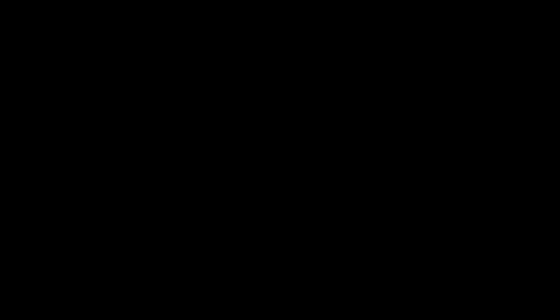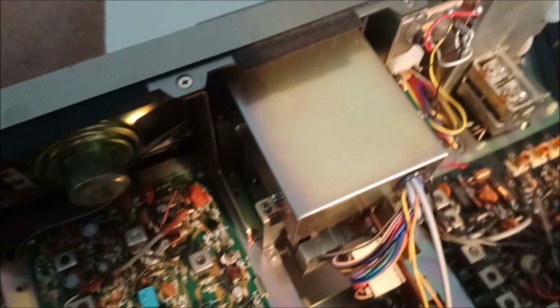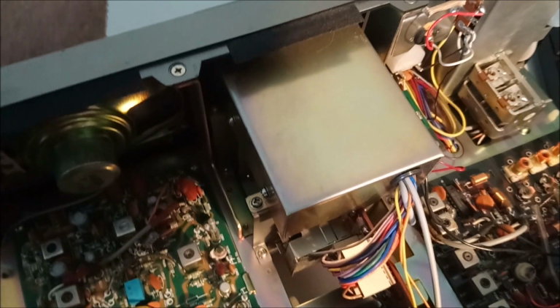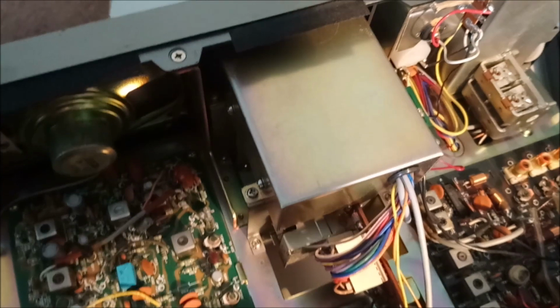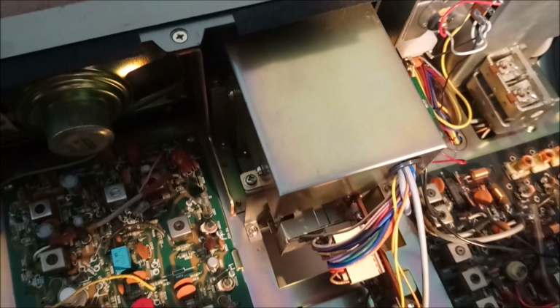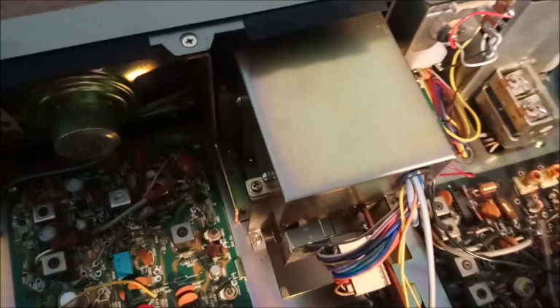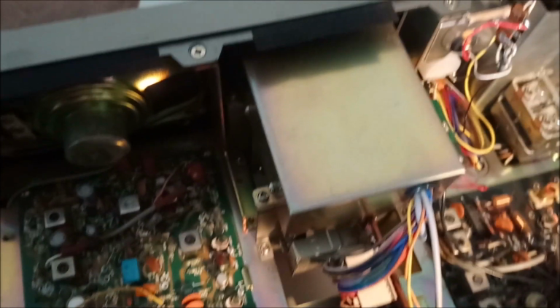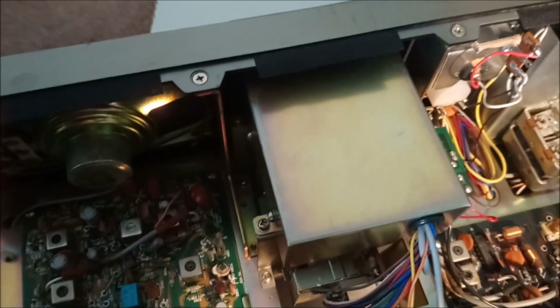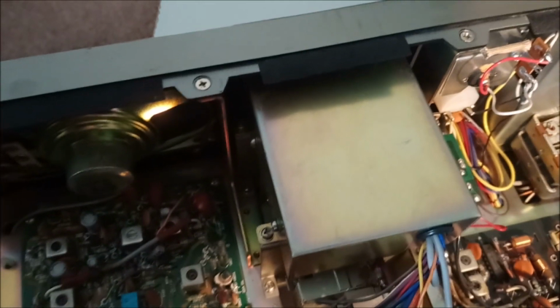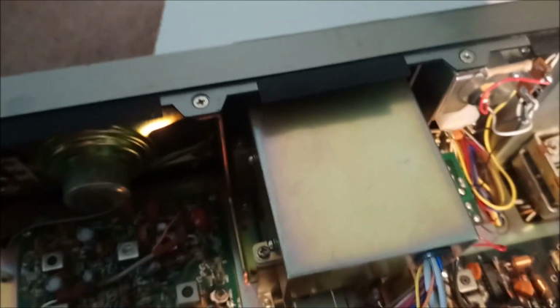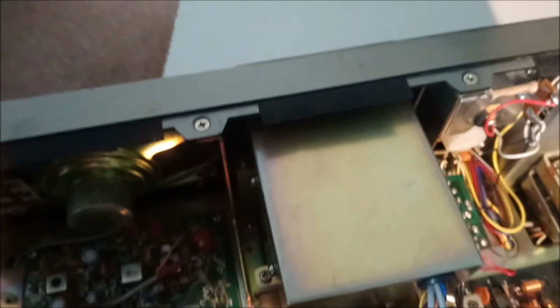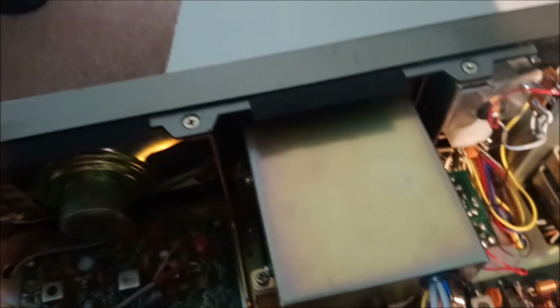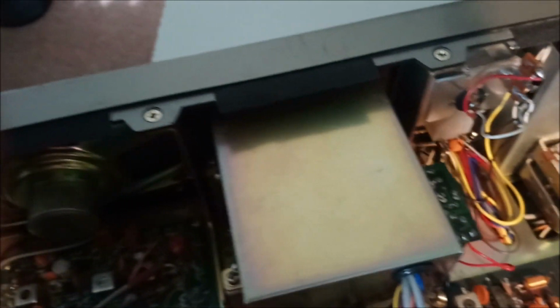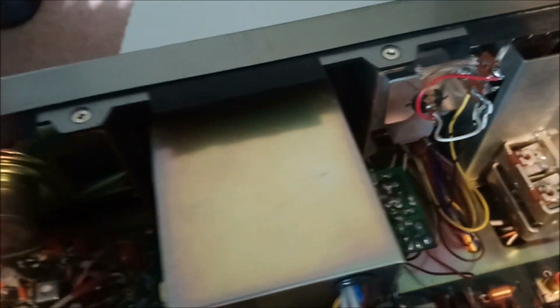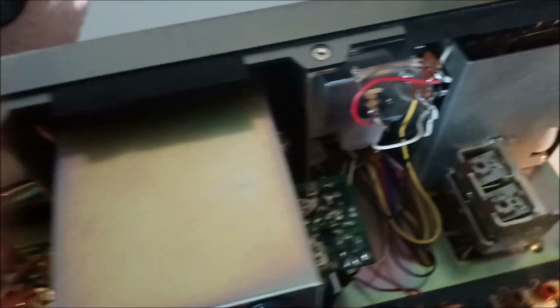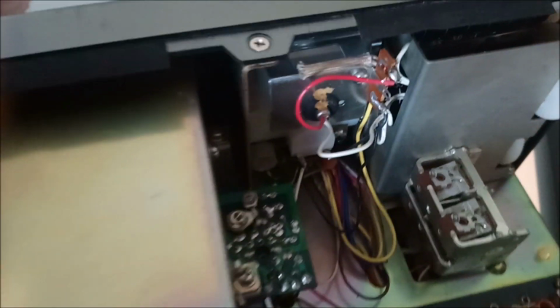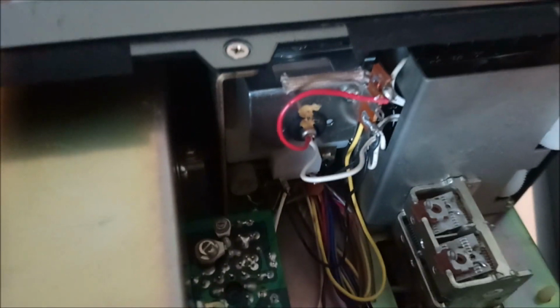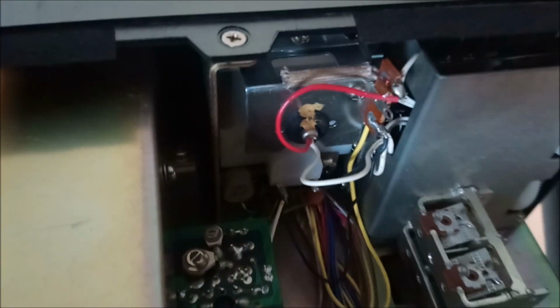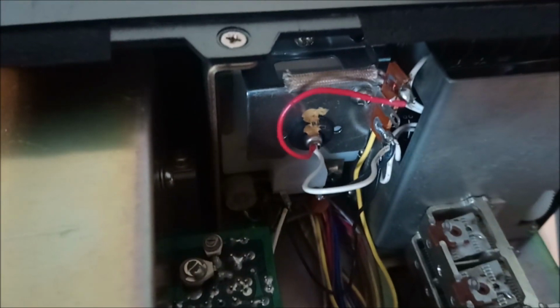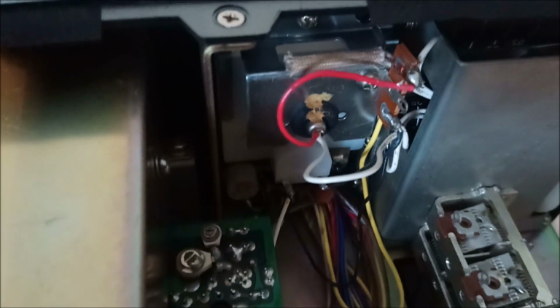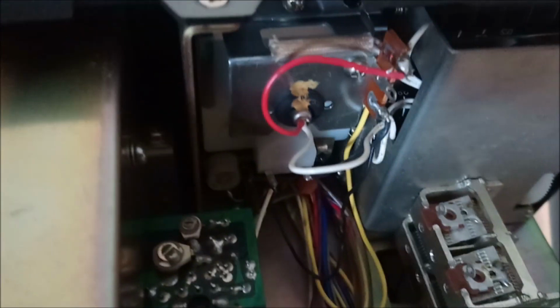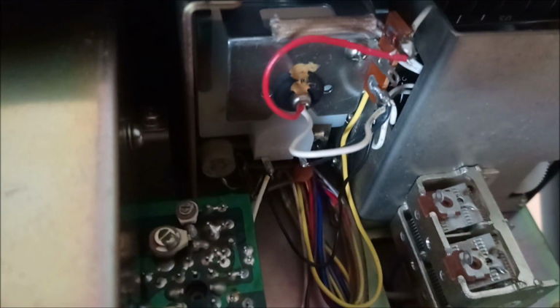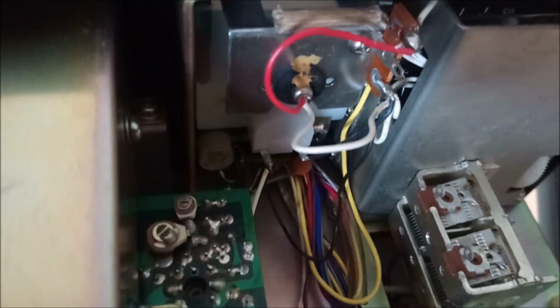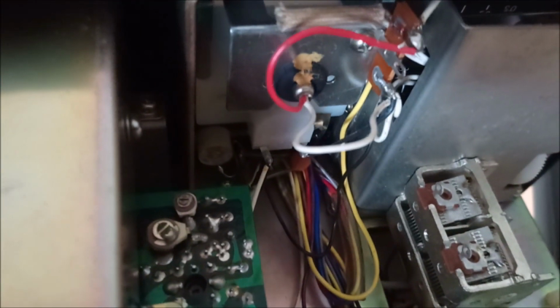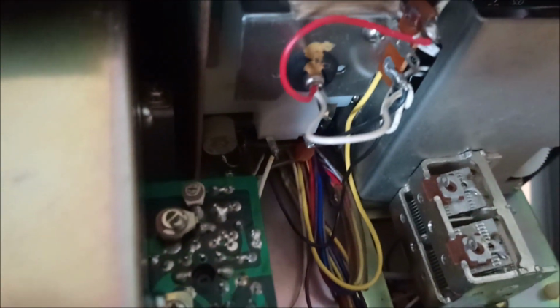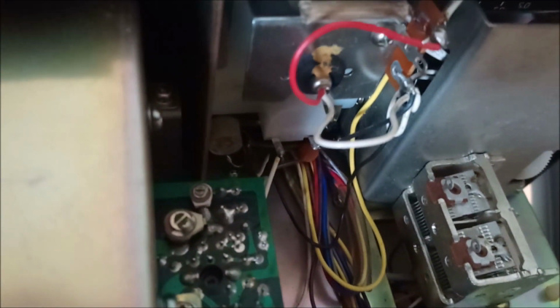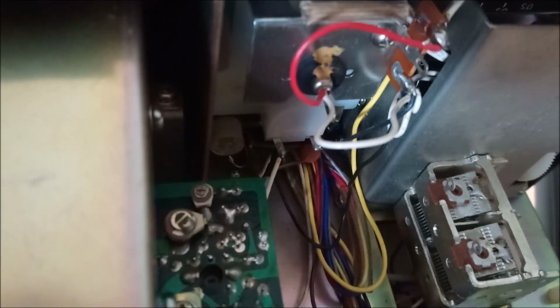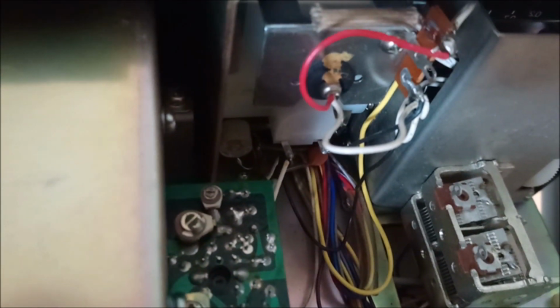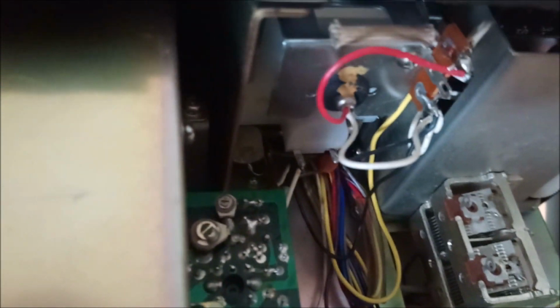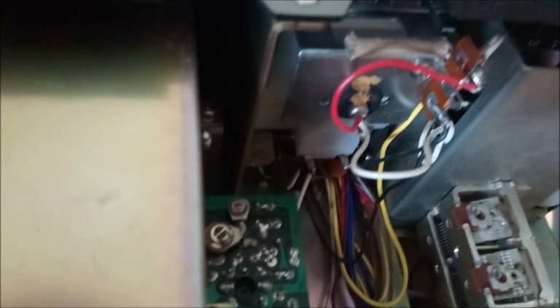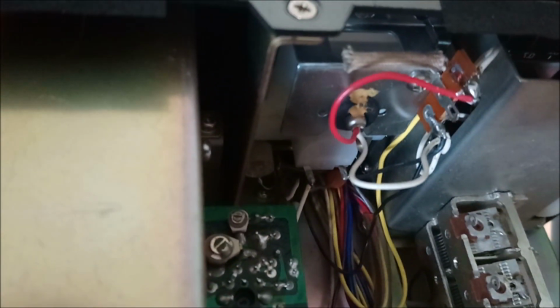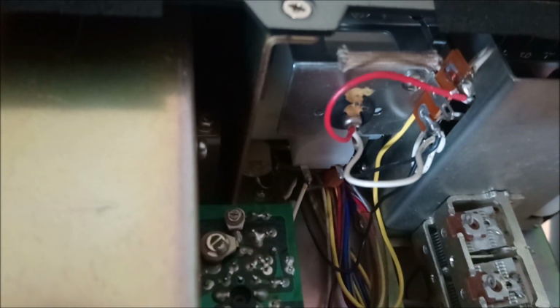Just opened up my DX300. I wanted to take a look at the S meter bulb. I'm going to measure the voltage here to see what sort of bulb I can replace it with.